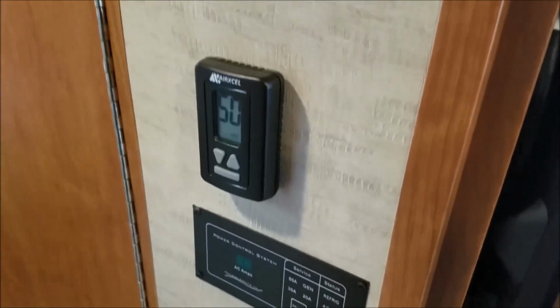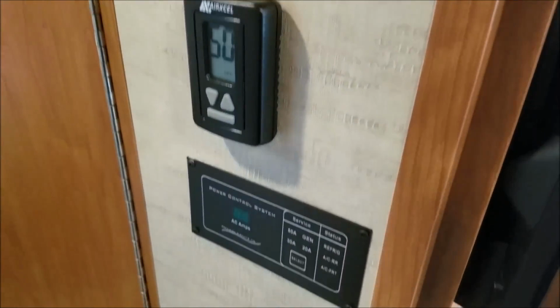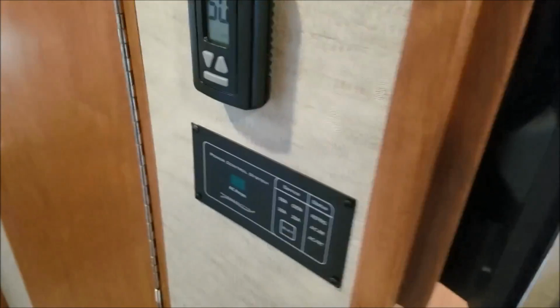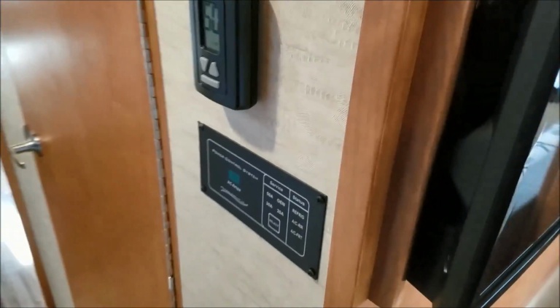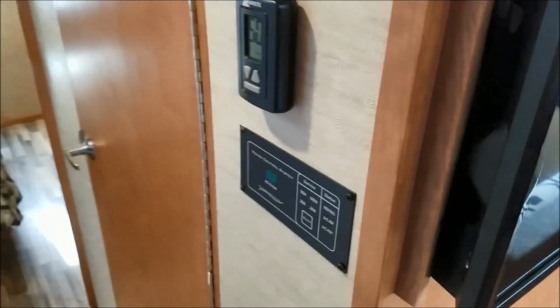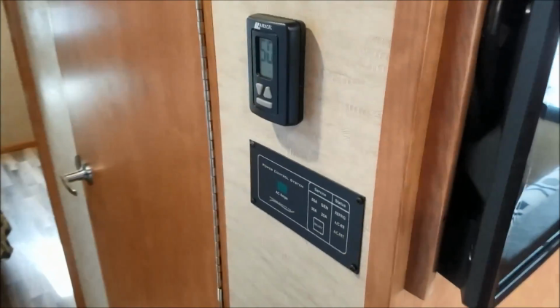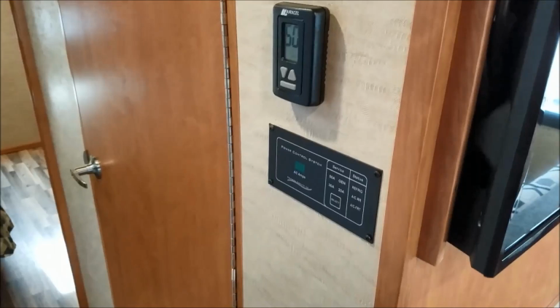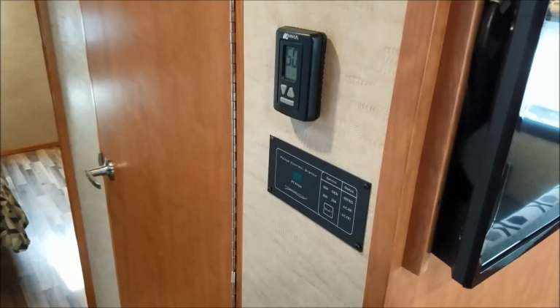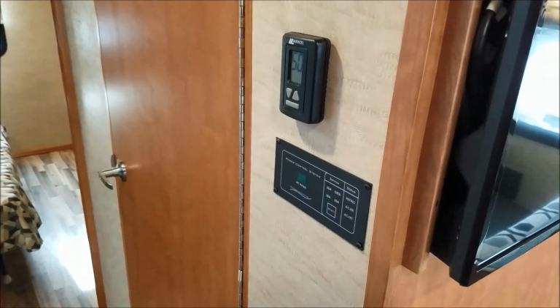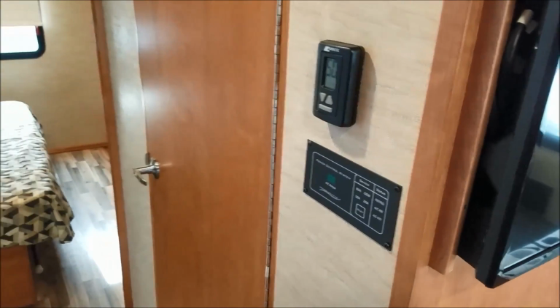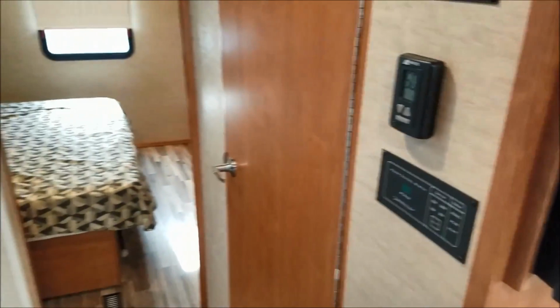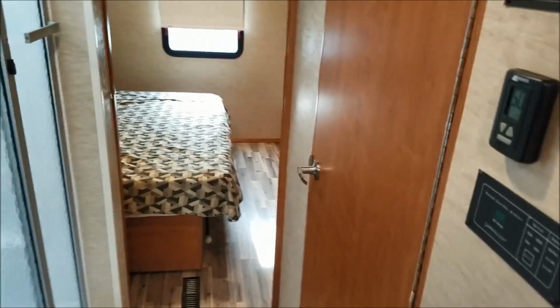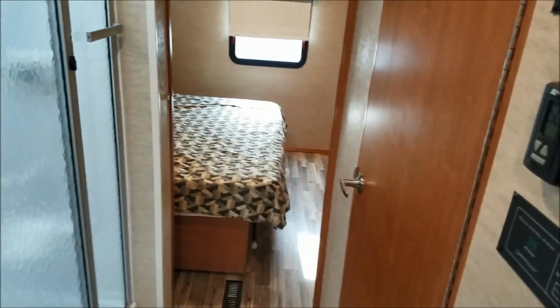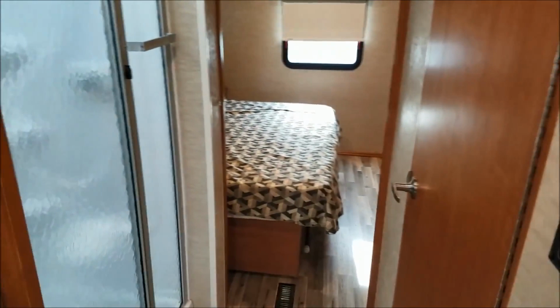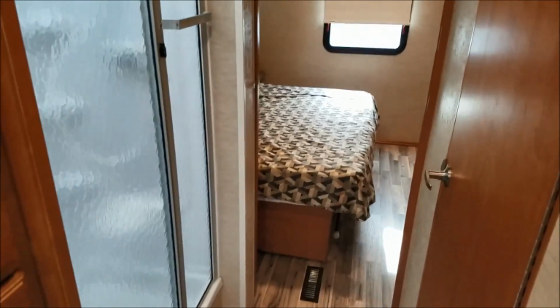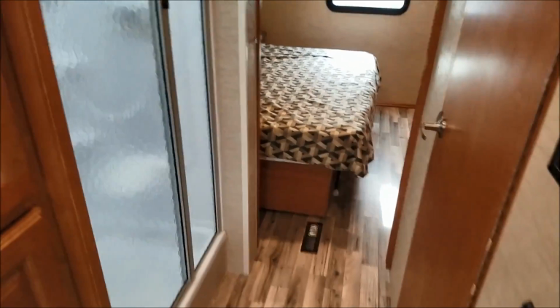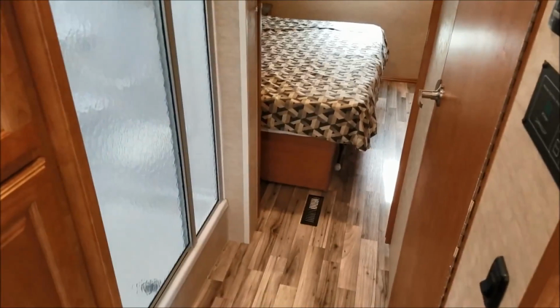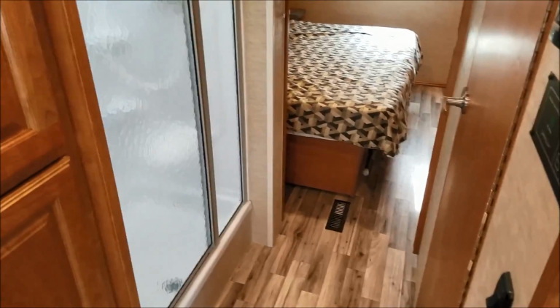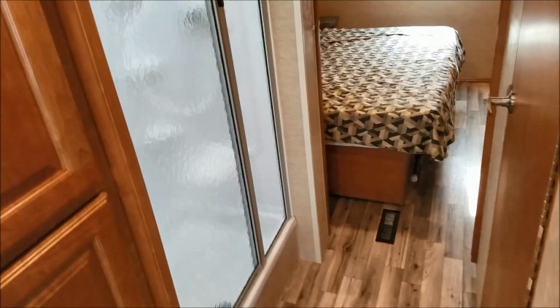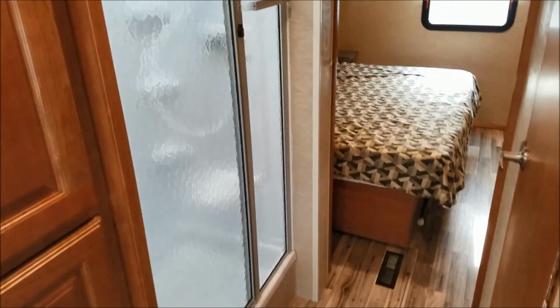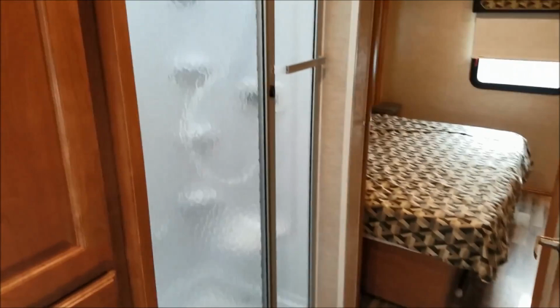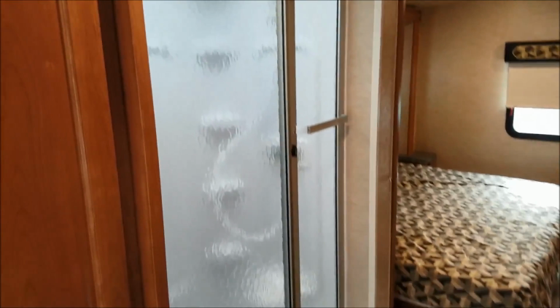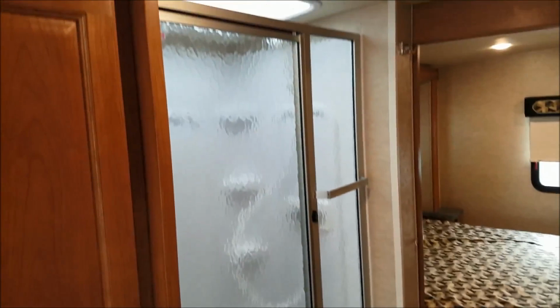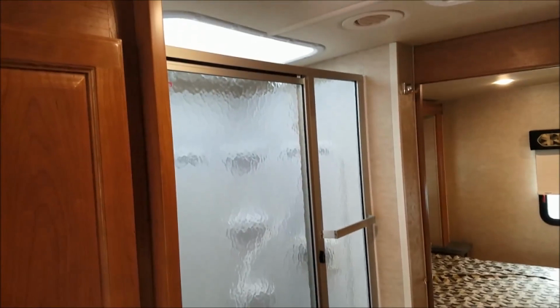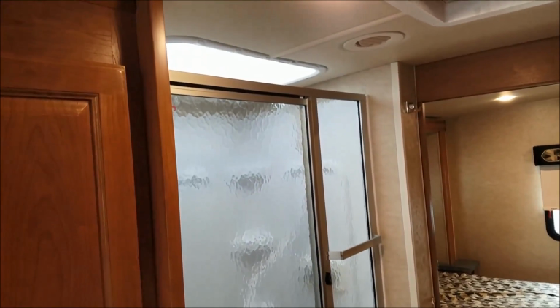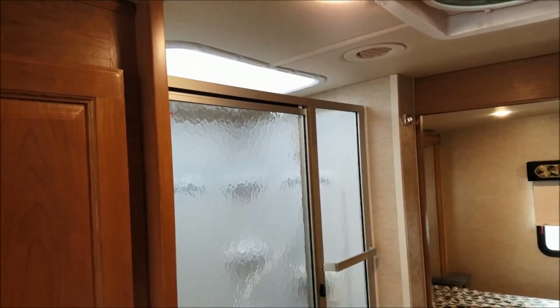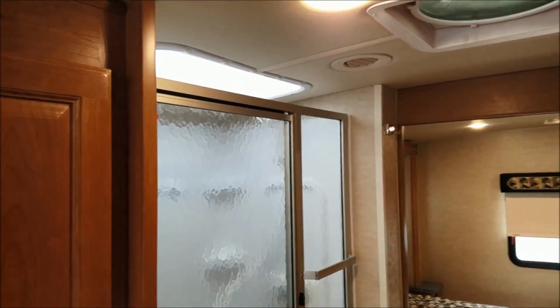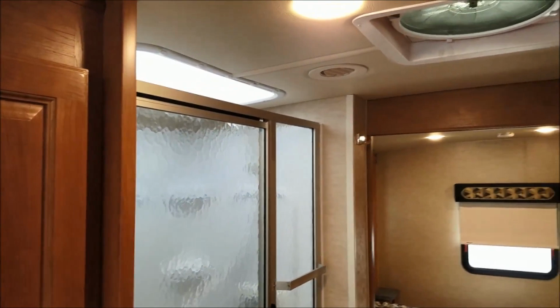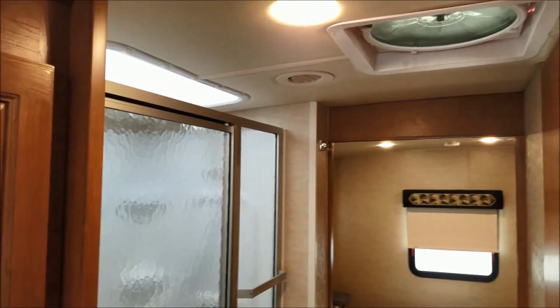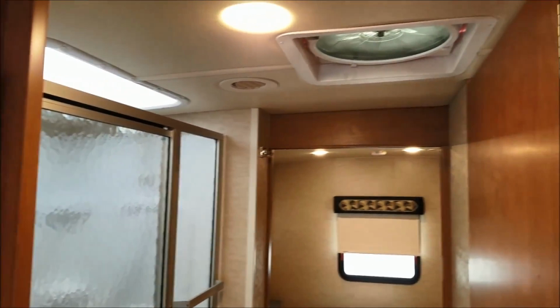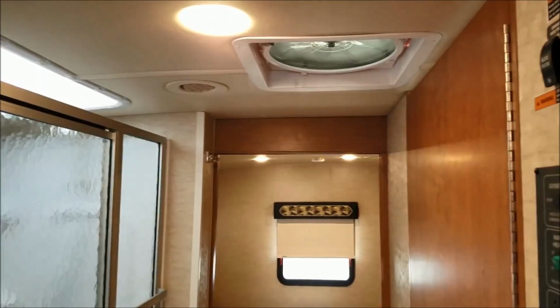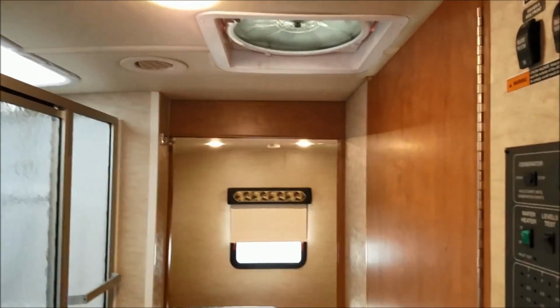There's a 5,500 watt generator, and like I mentioned, the 50 amp service with two air conditioners. You have a split bathroom with your shower on the left and a skylight roof vent.